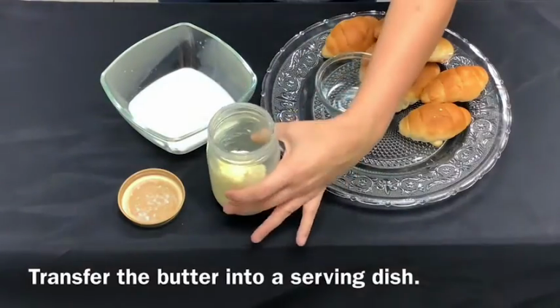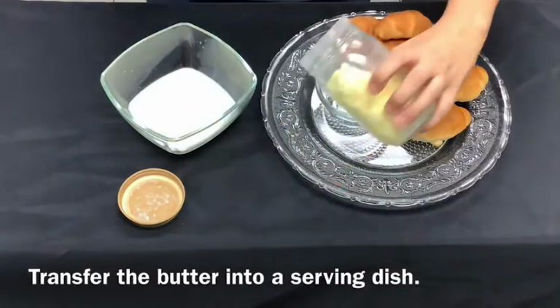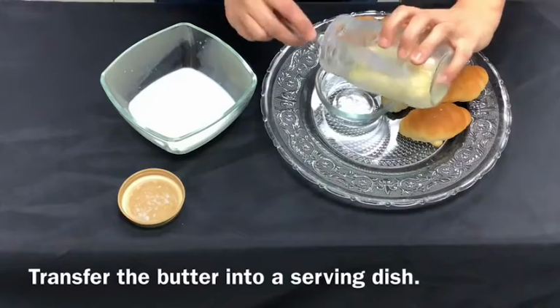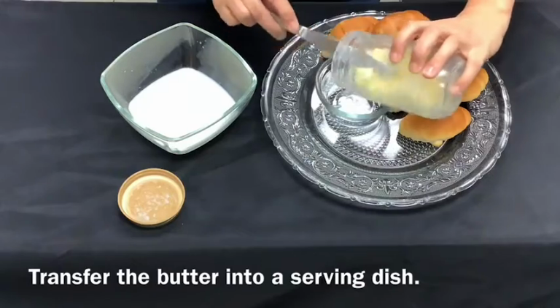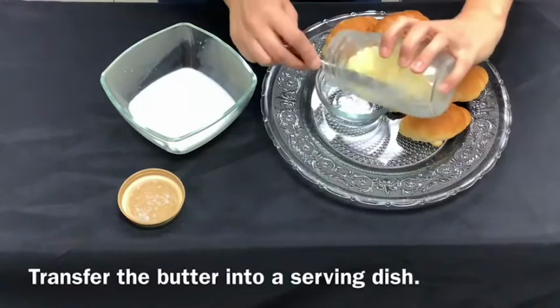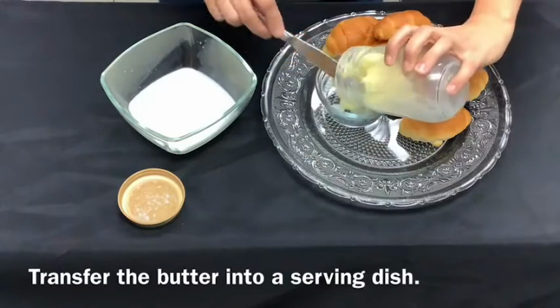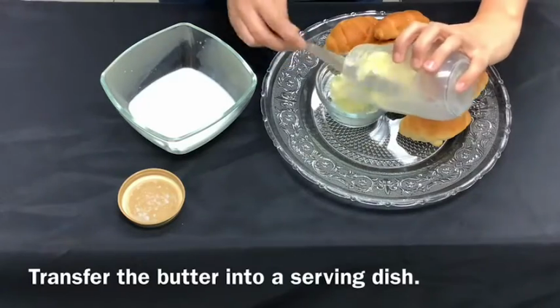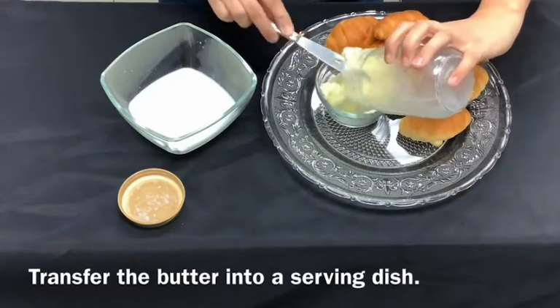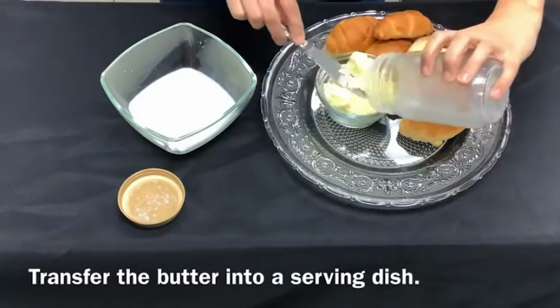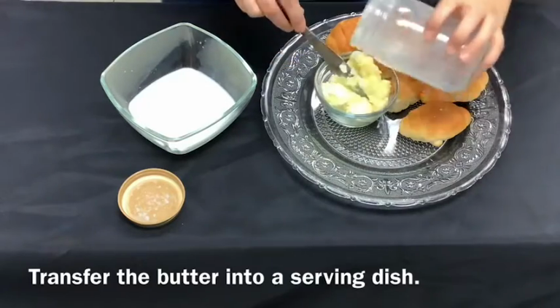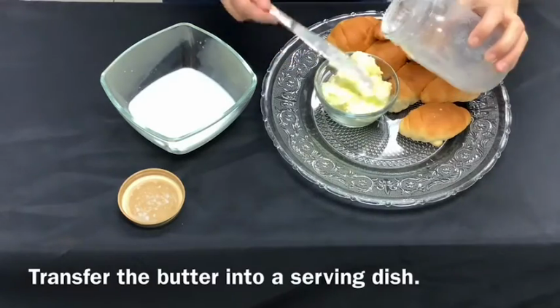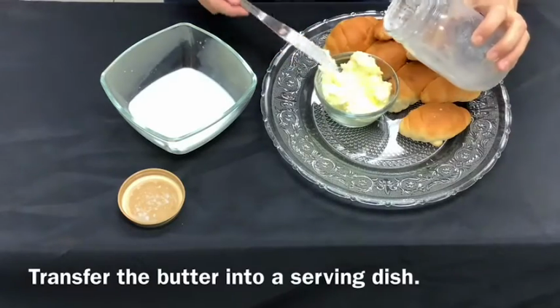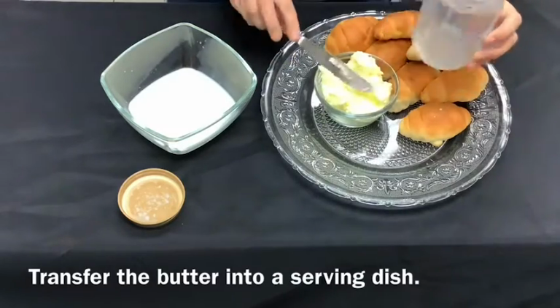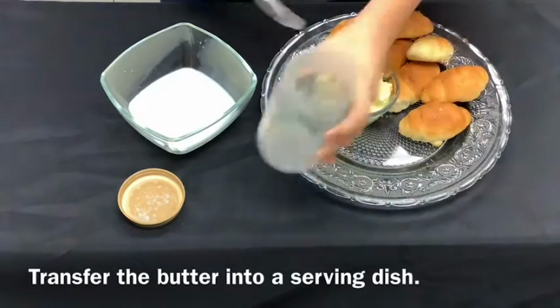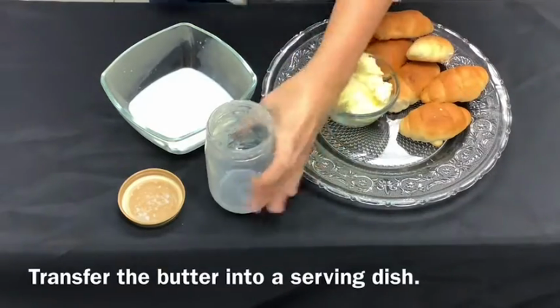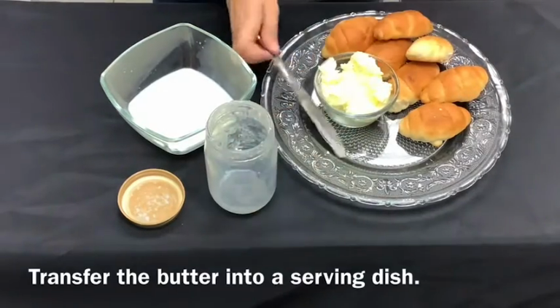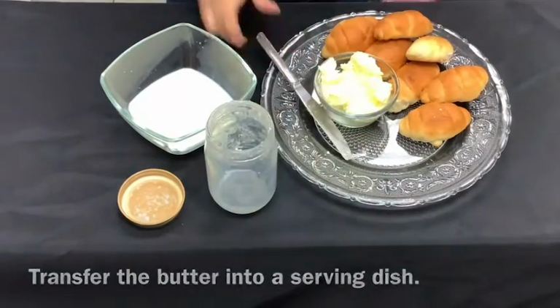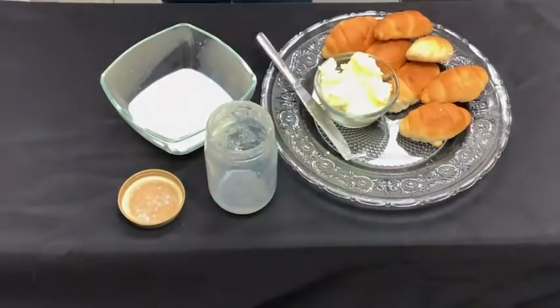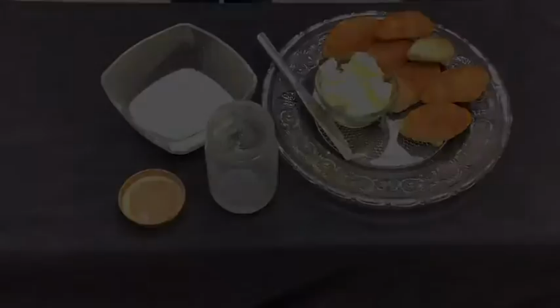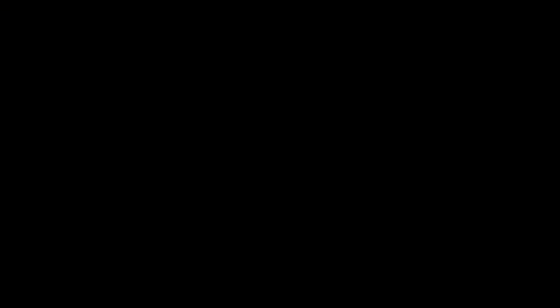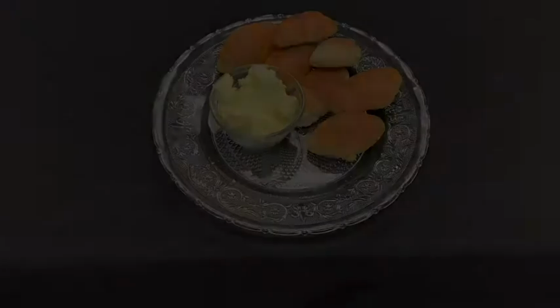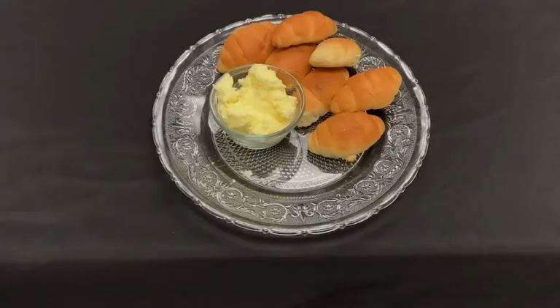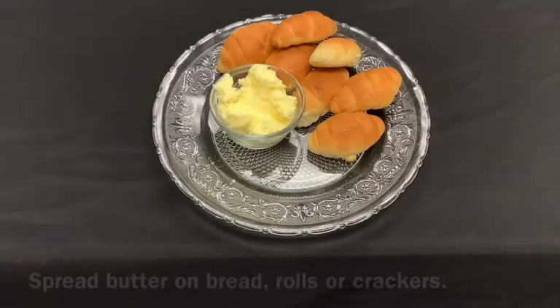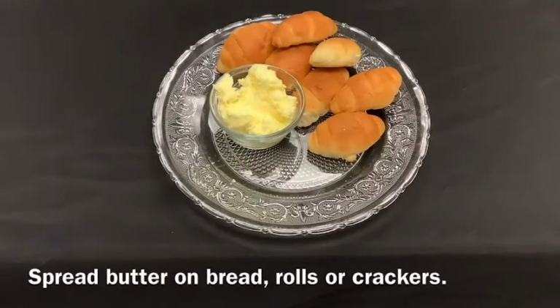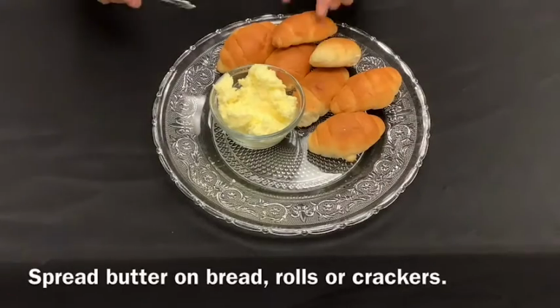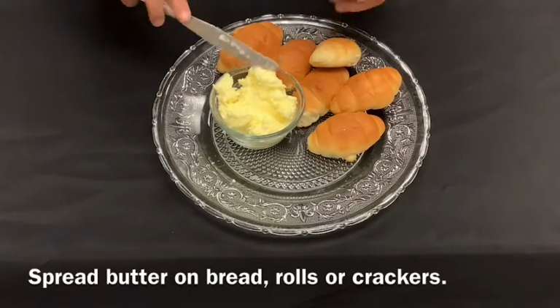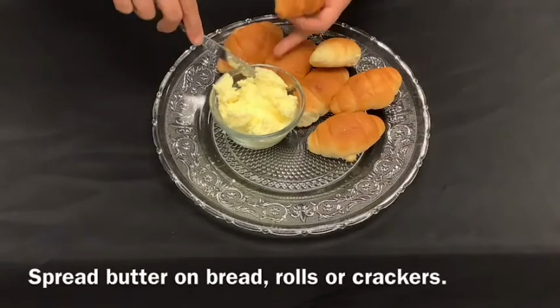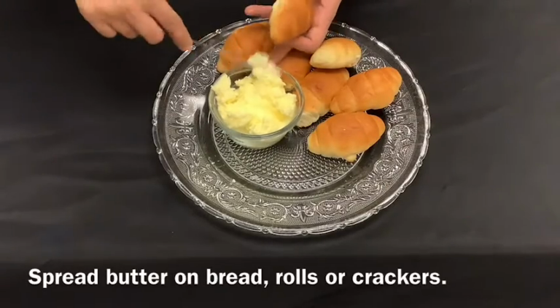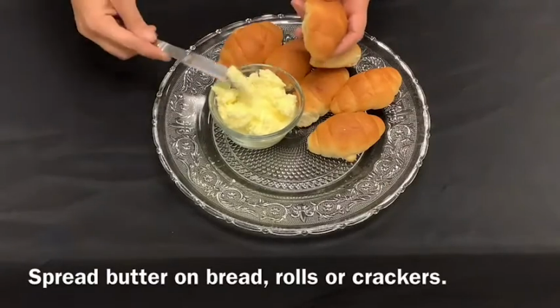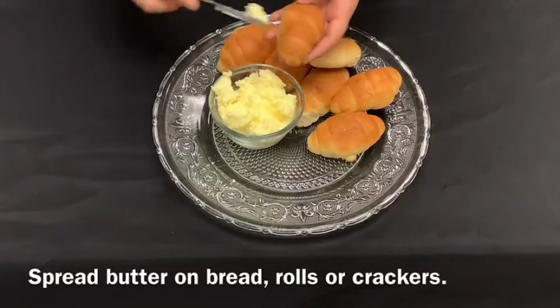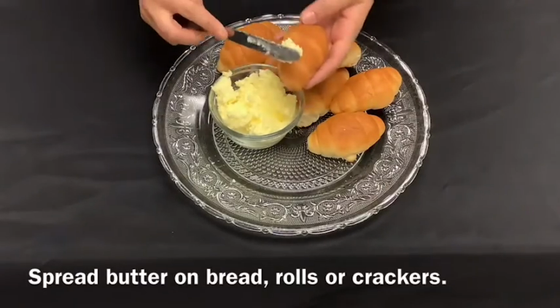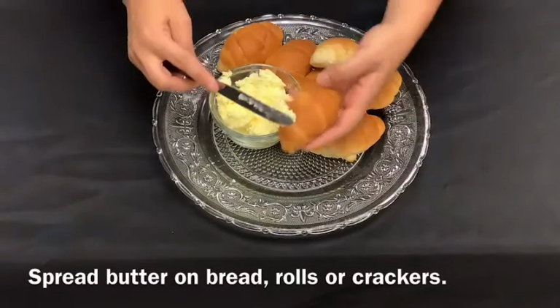Transfer the butter into a serving dish. Spread butter on bread, rolls, or crackers.